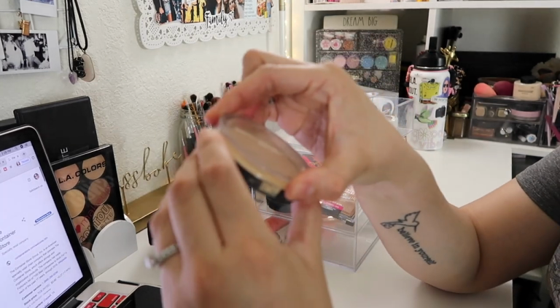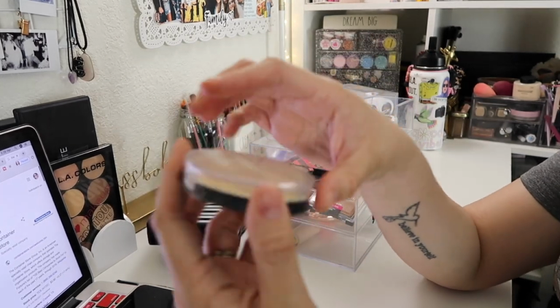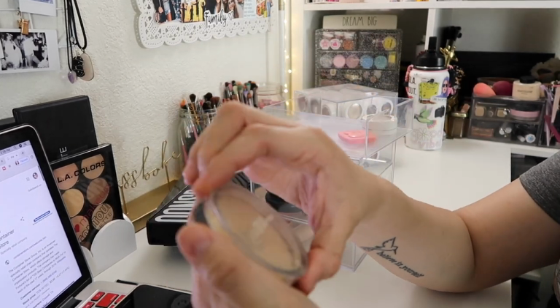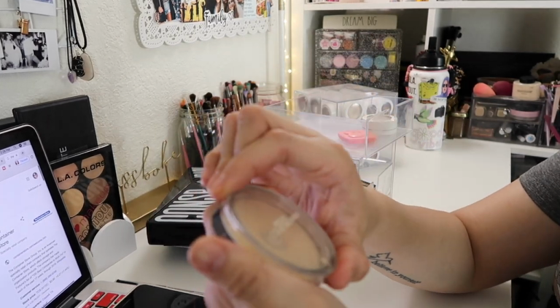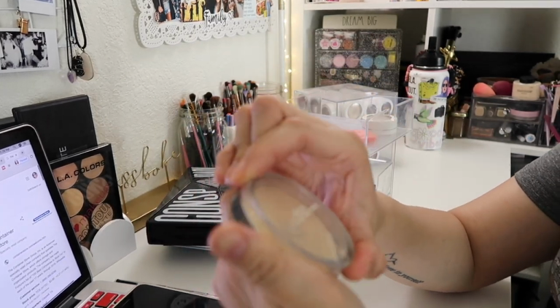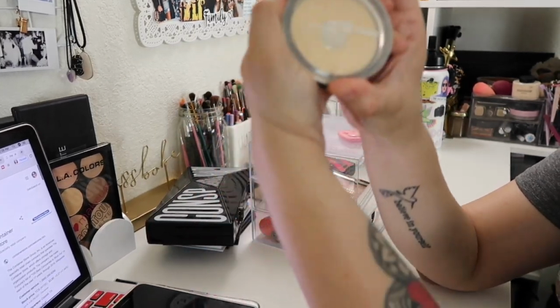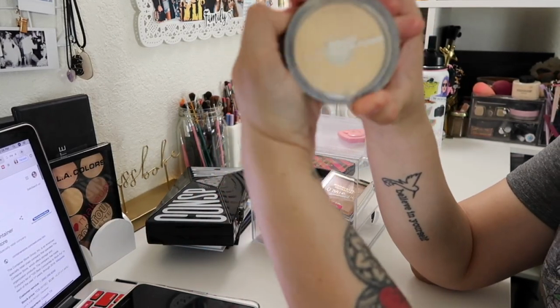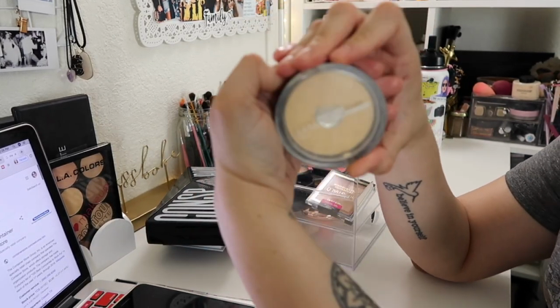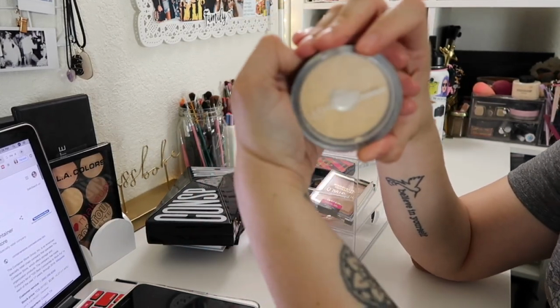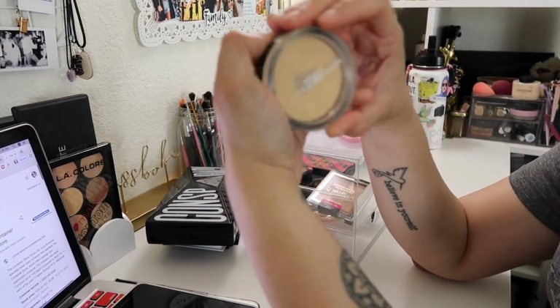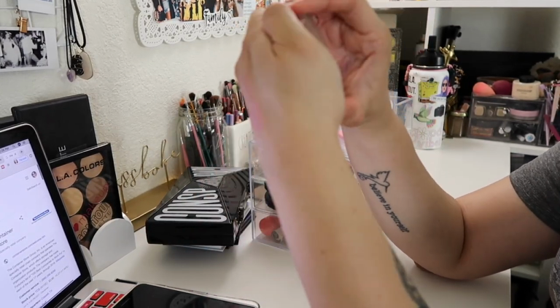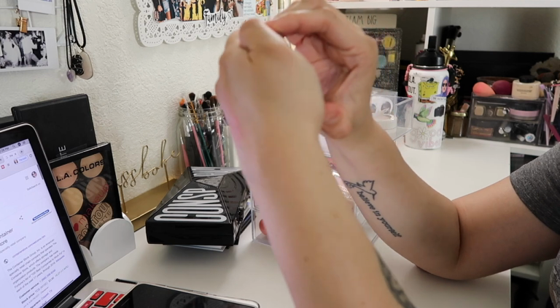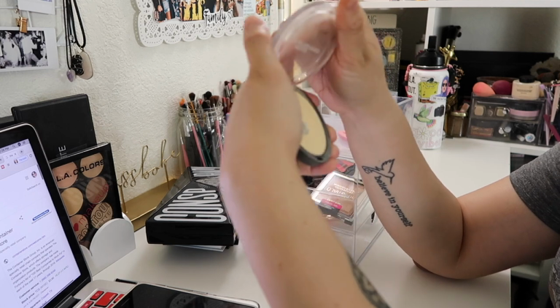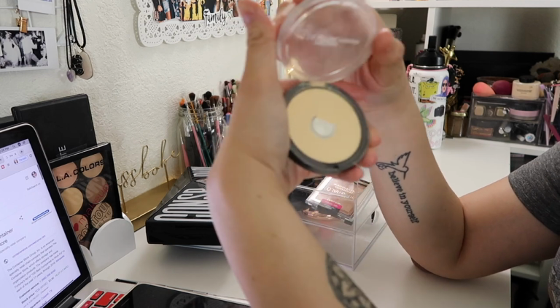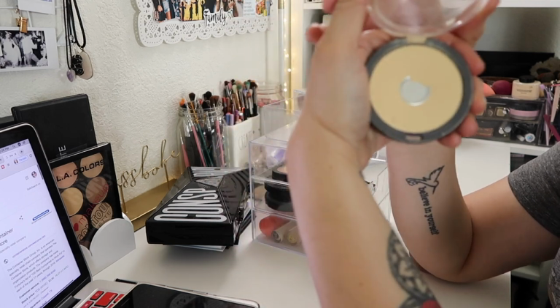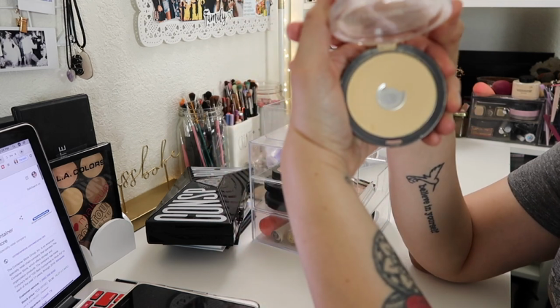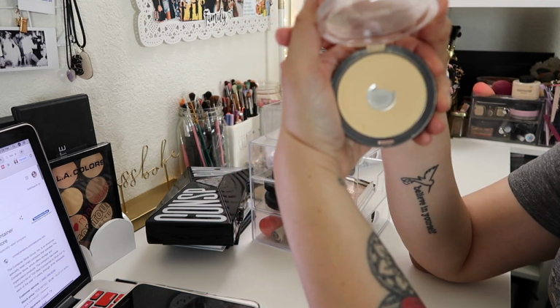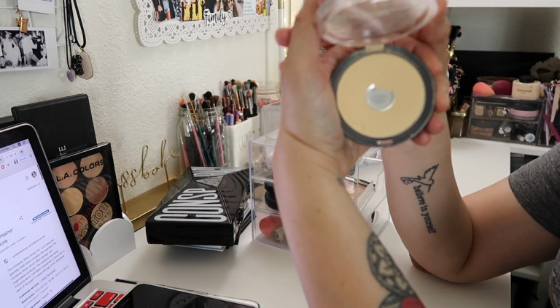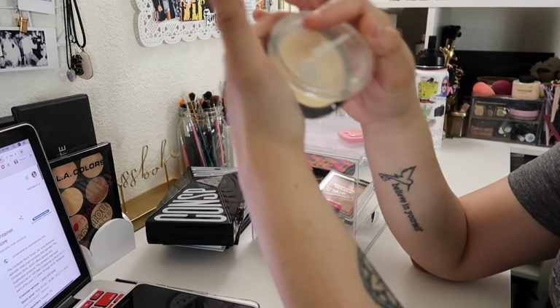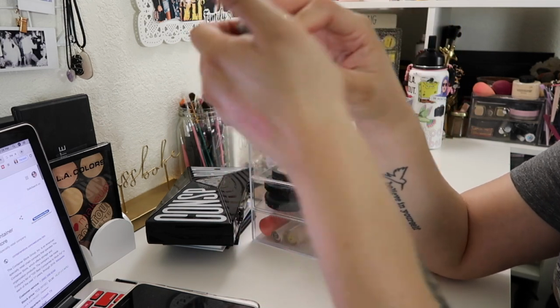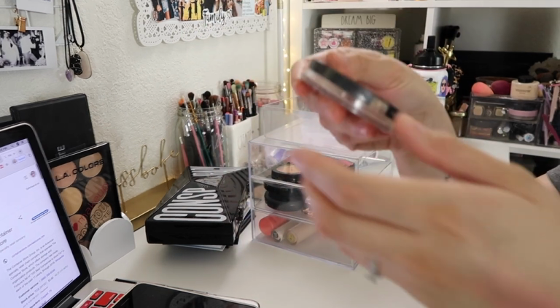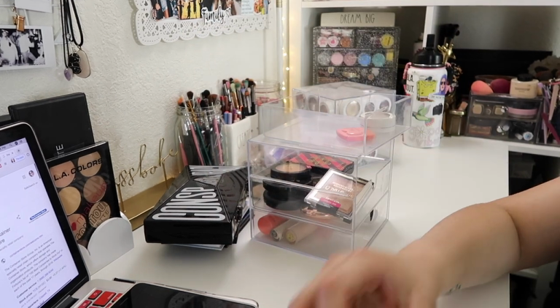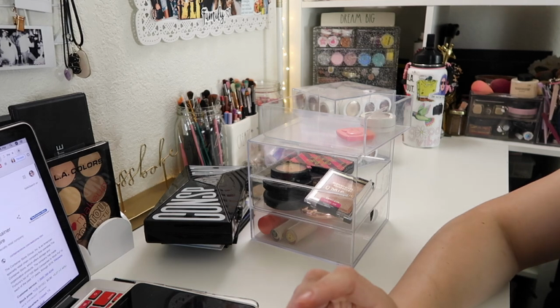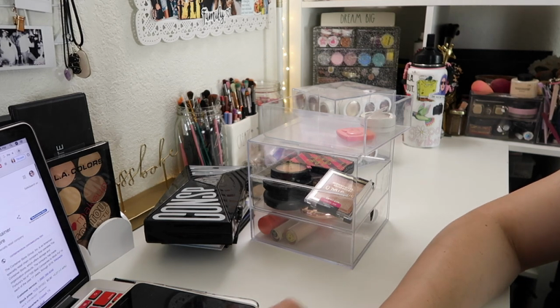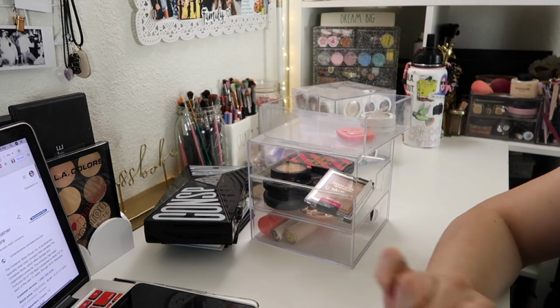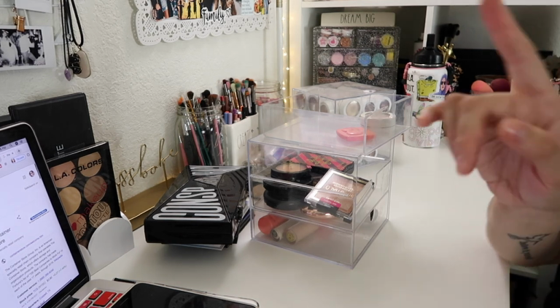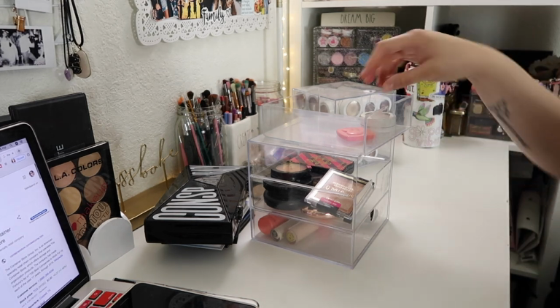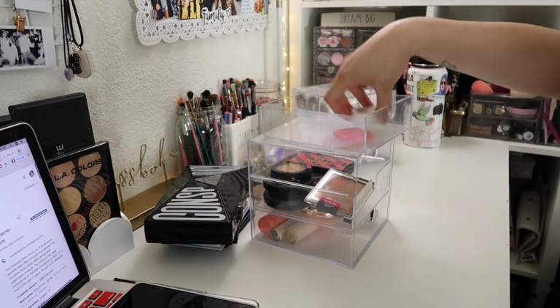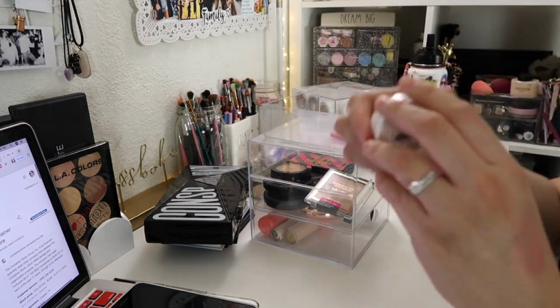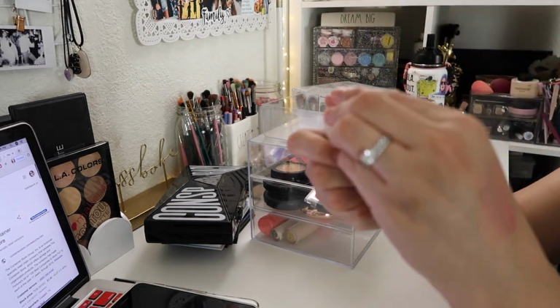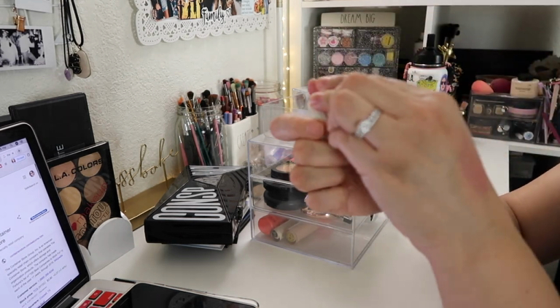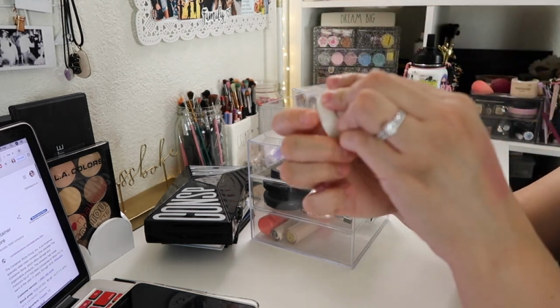I have an Ulta pressed setting powder here. I haven't used this in forever — it's kind of like a yellow banana powder. I'm gonna just keep that in case I want to start using it again.